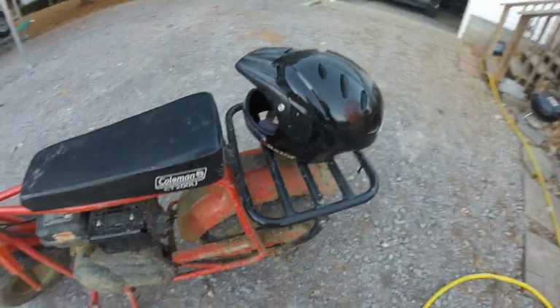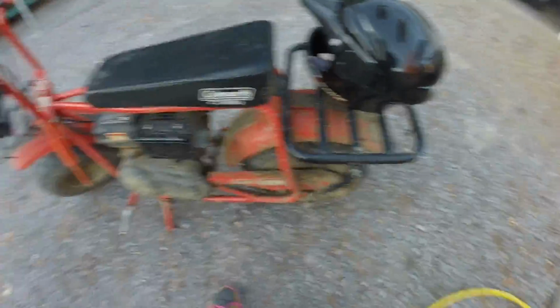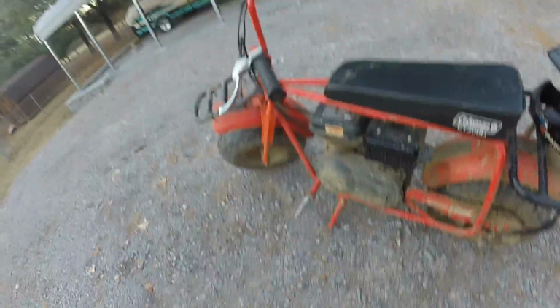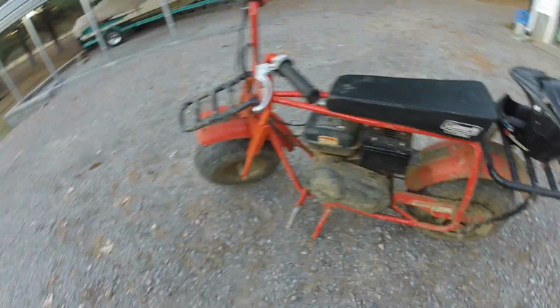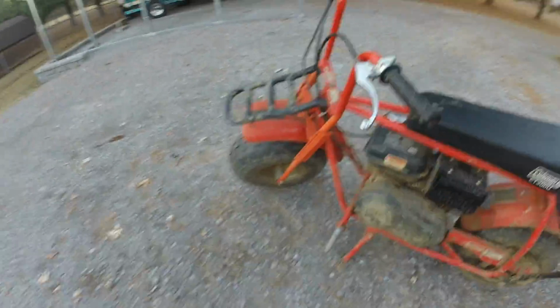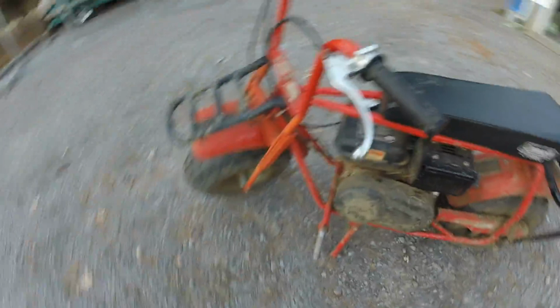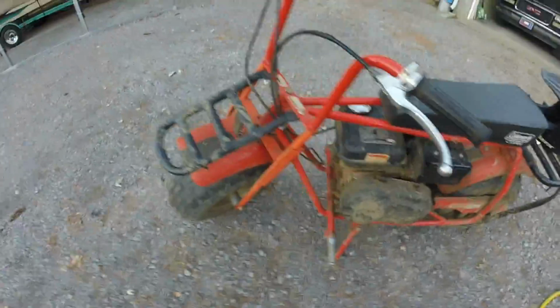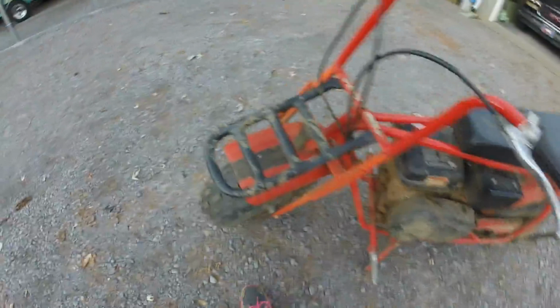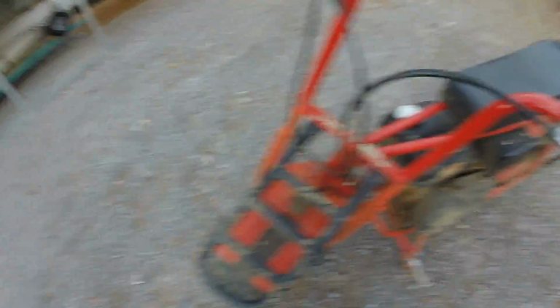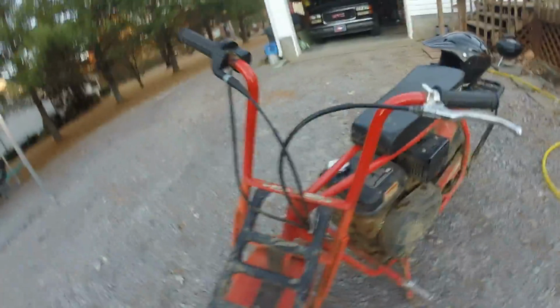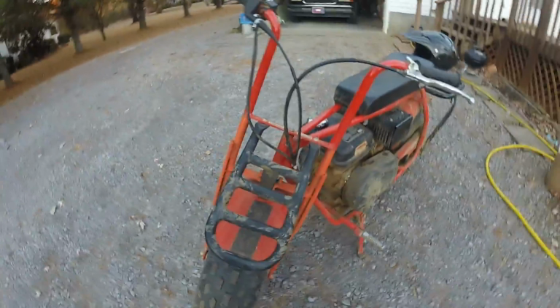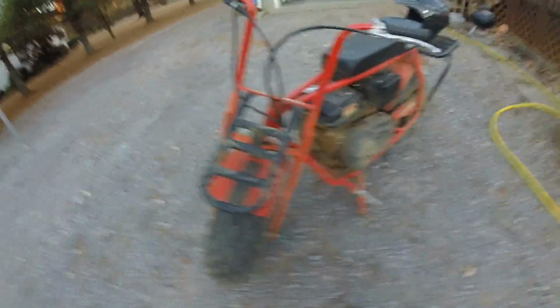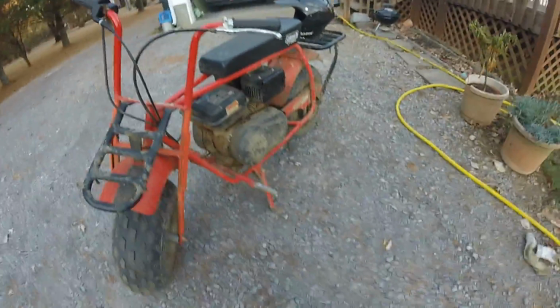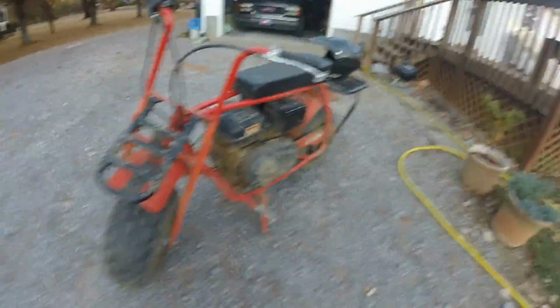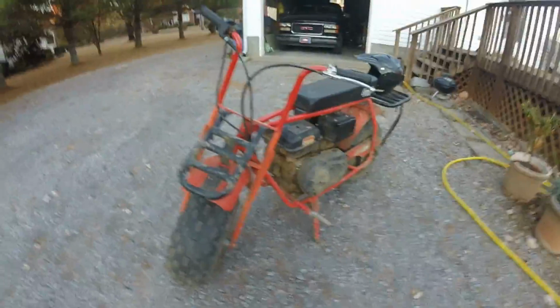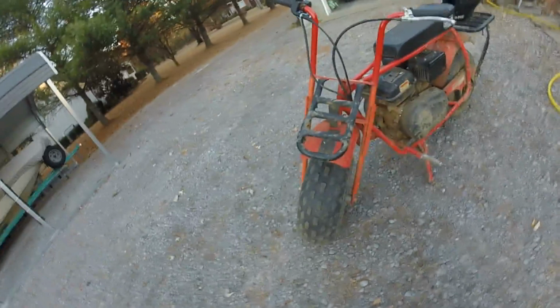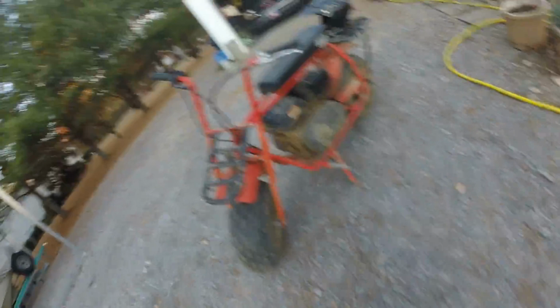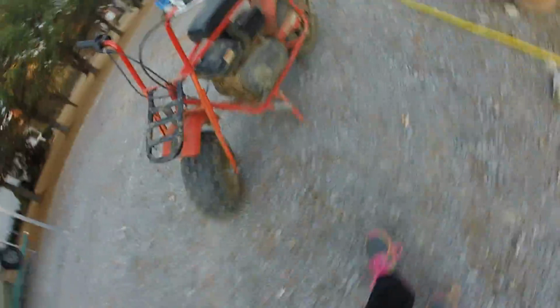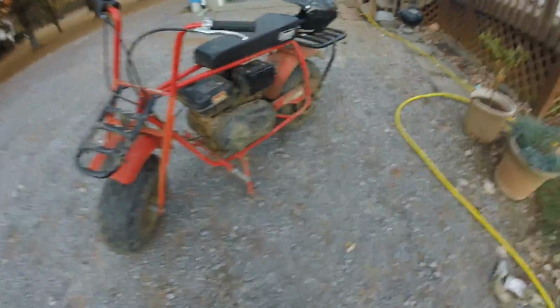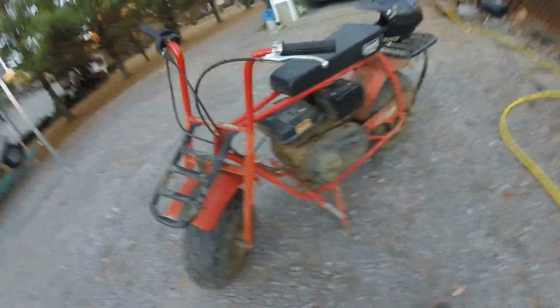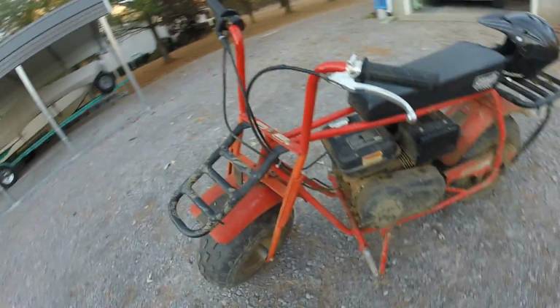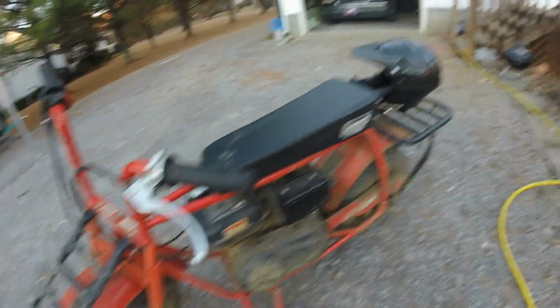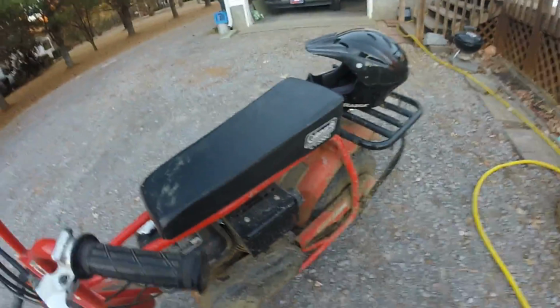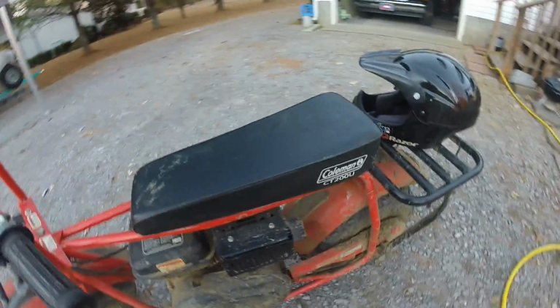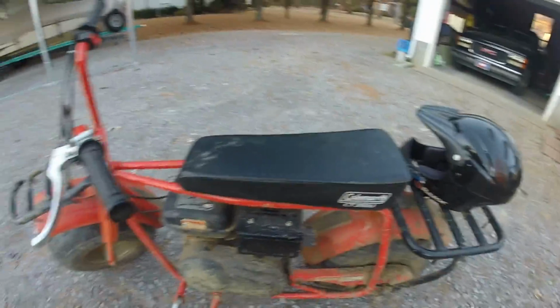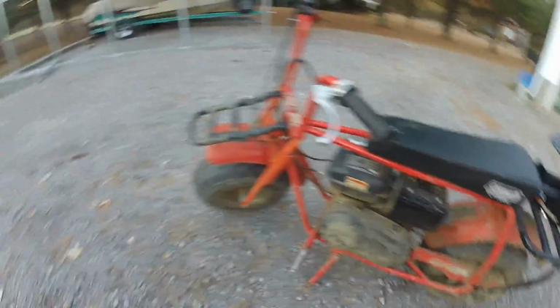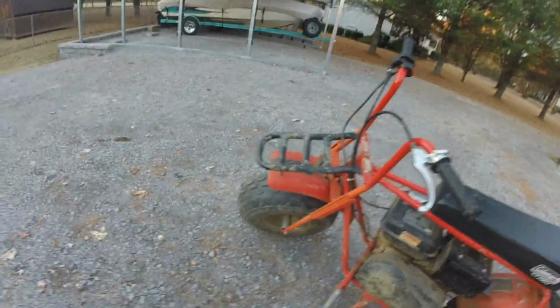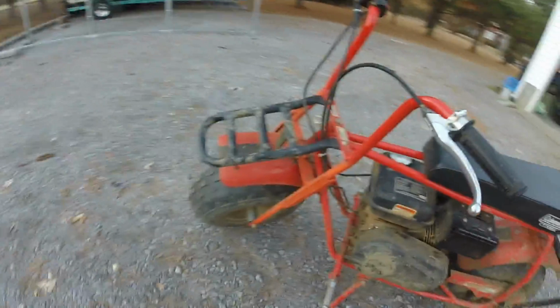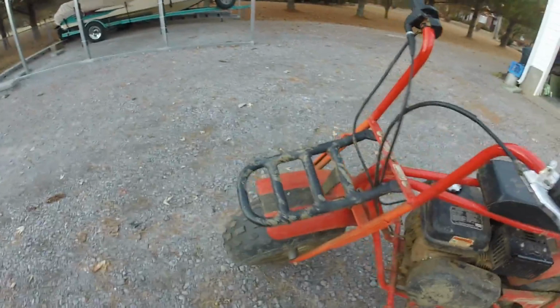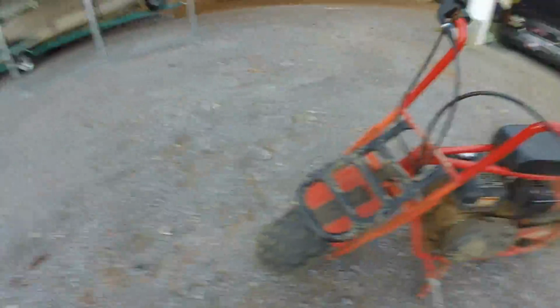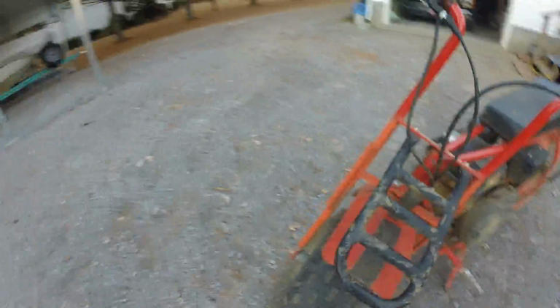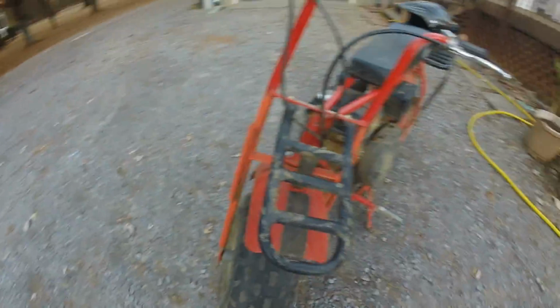That was a bad review because I was younger and didn't know any specs about it or anything. I just said, oh it's cool, it fits me. Okay, so let's get started.